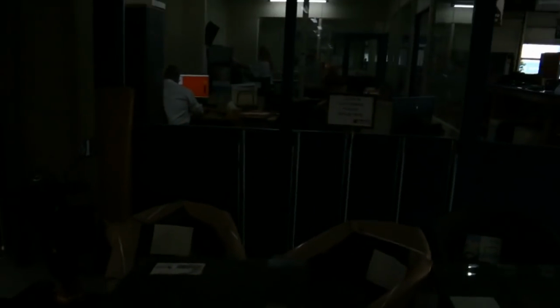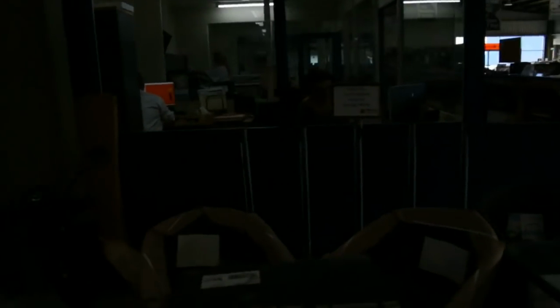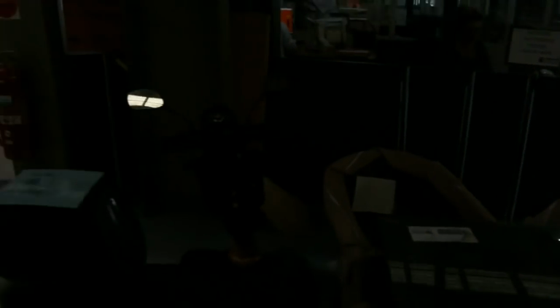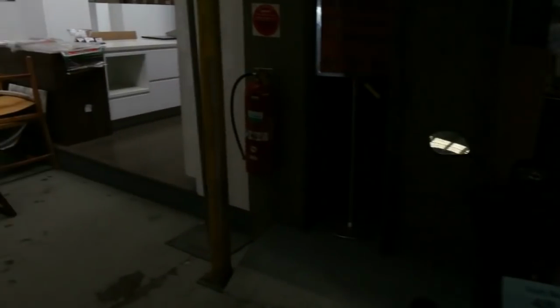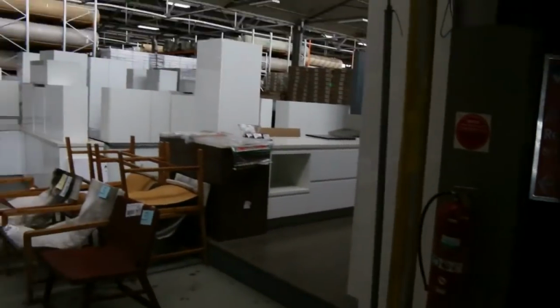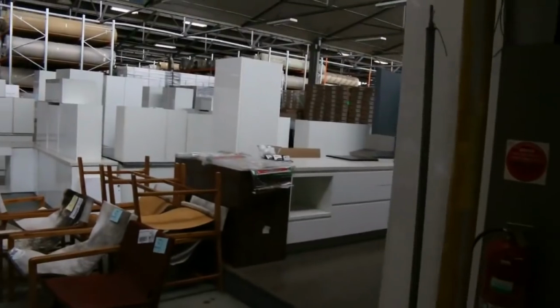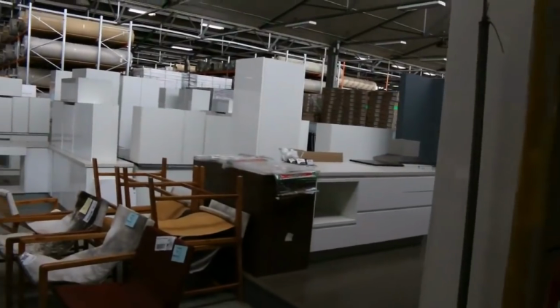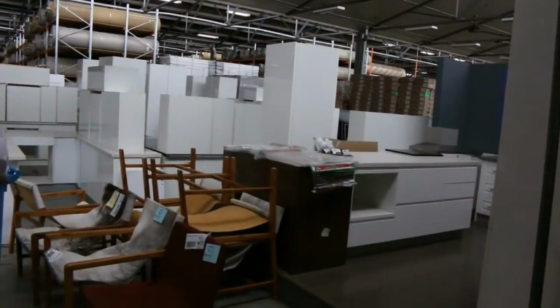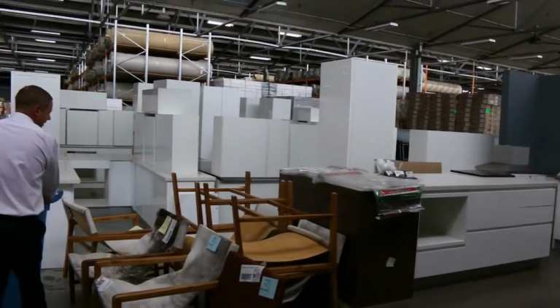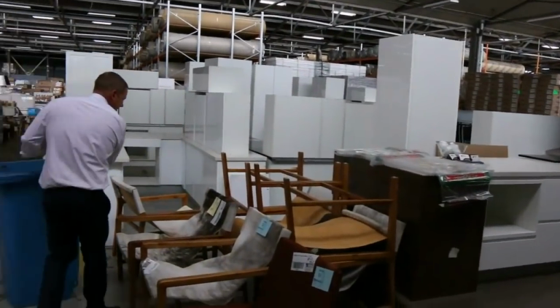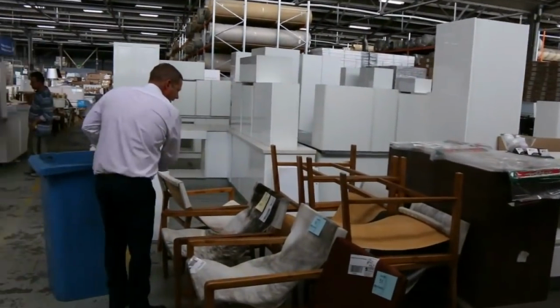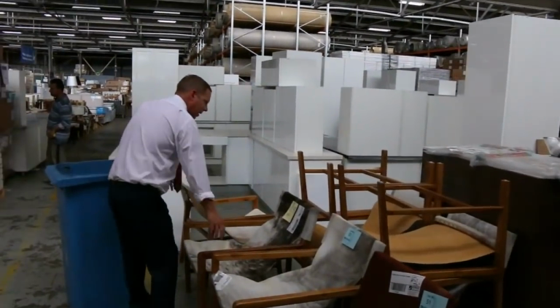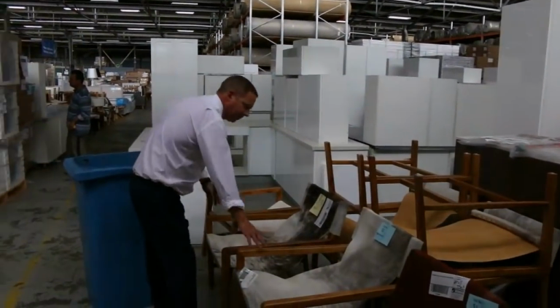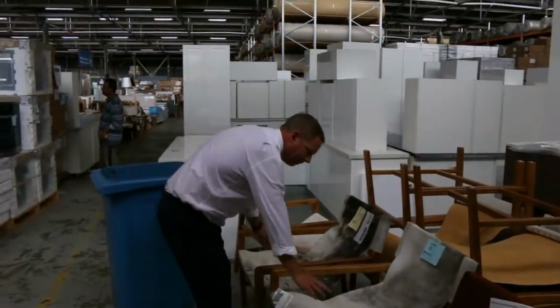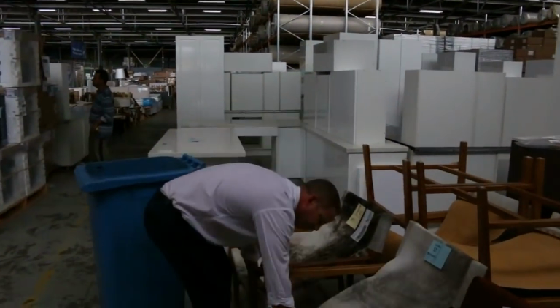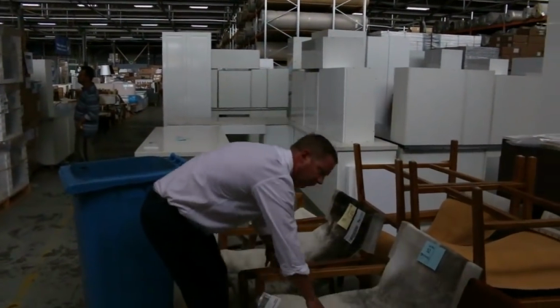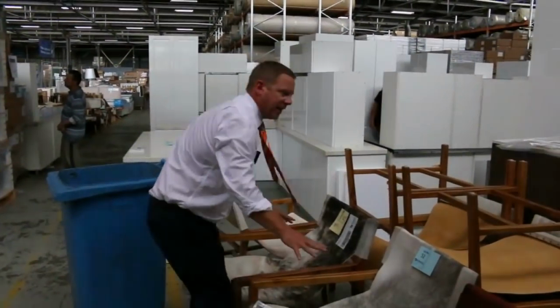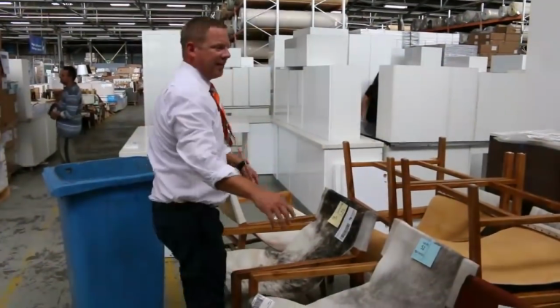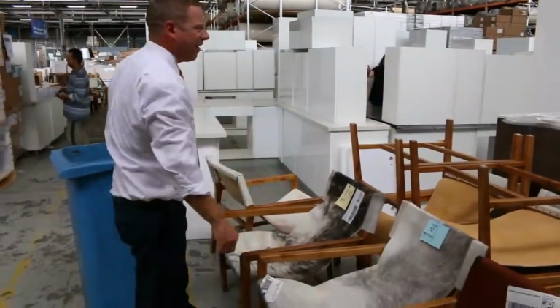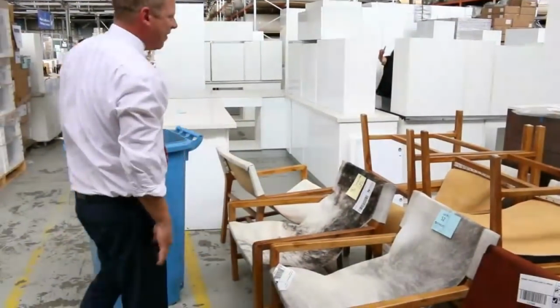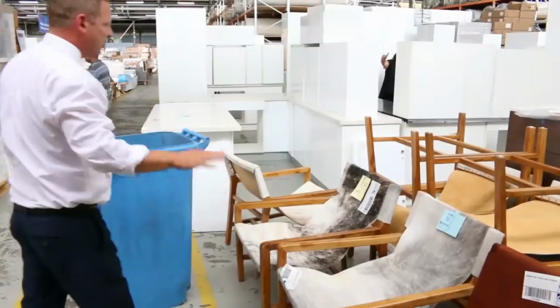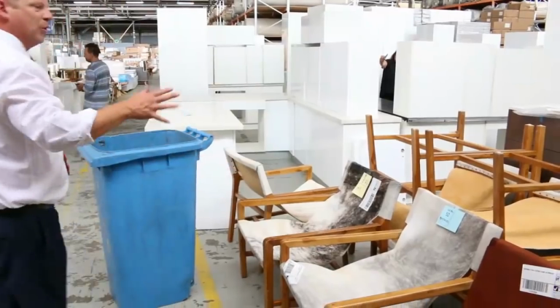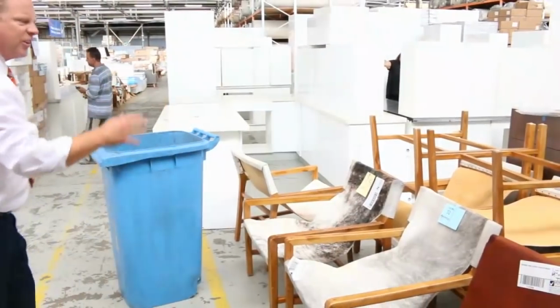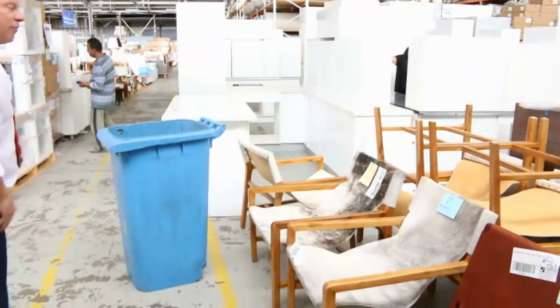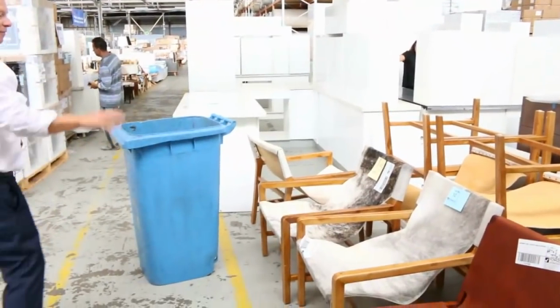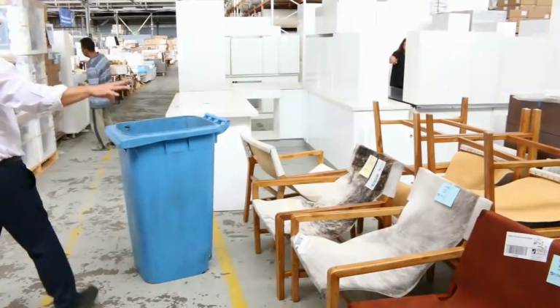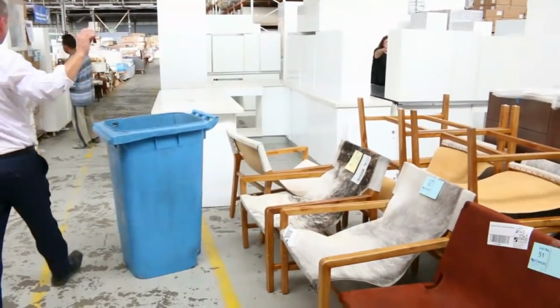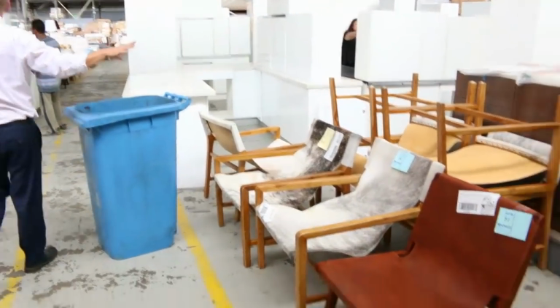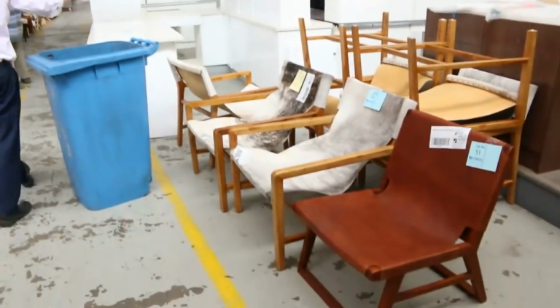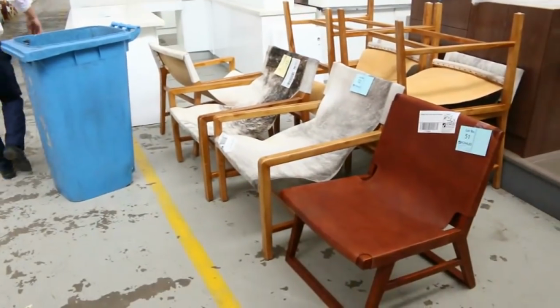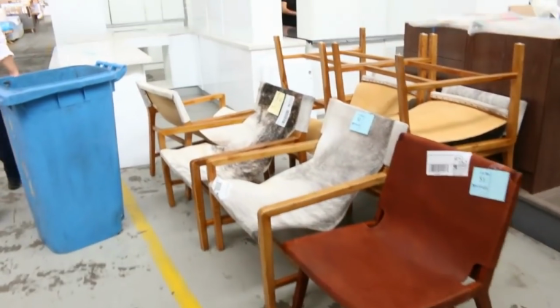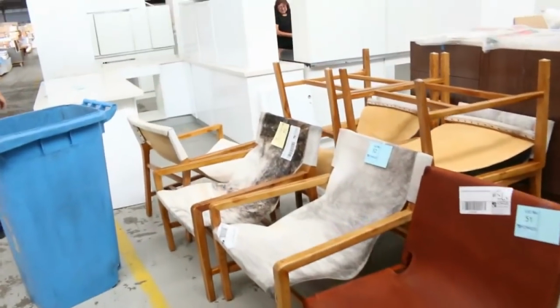We've got a heap of these cowhide antique beautiful chairs here. They've been going around that sort of $200 to $250 mark — really nice buying on those.